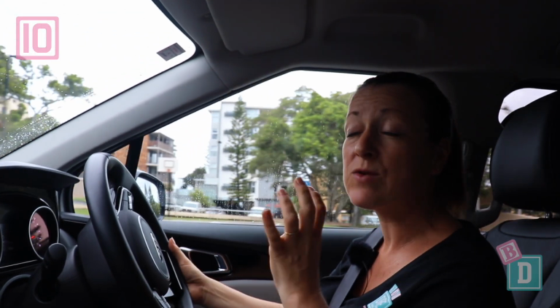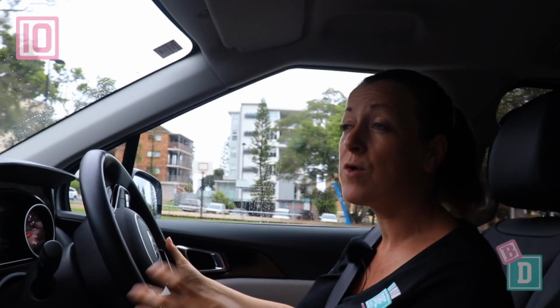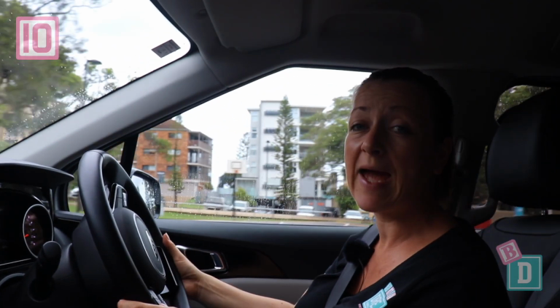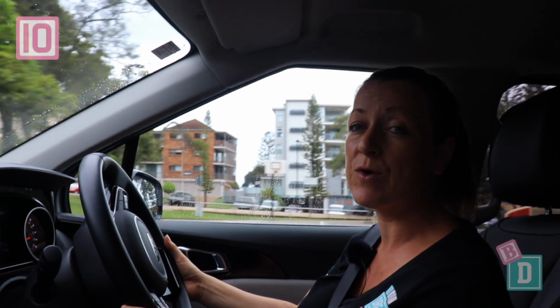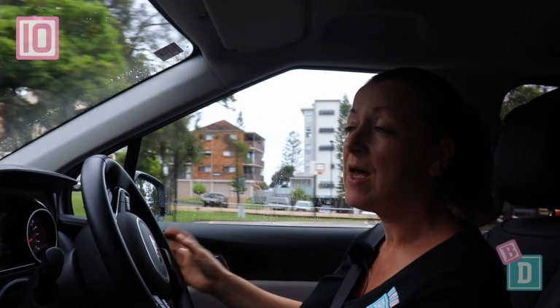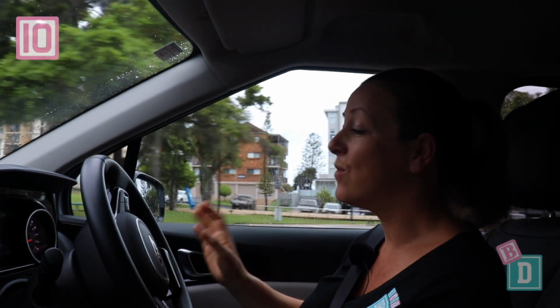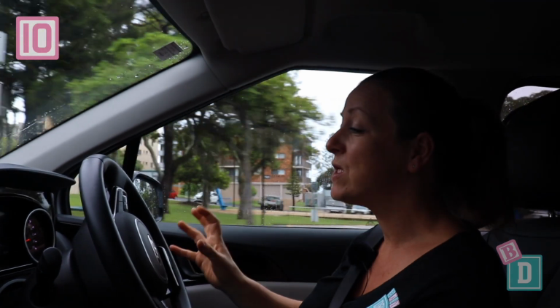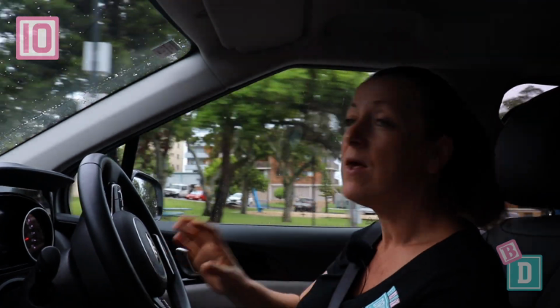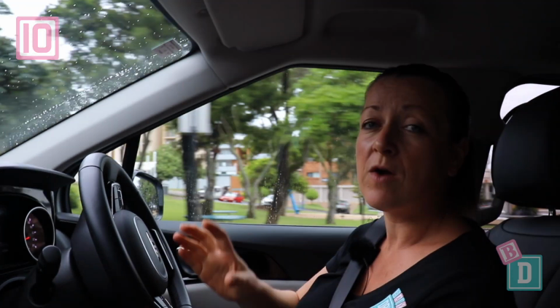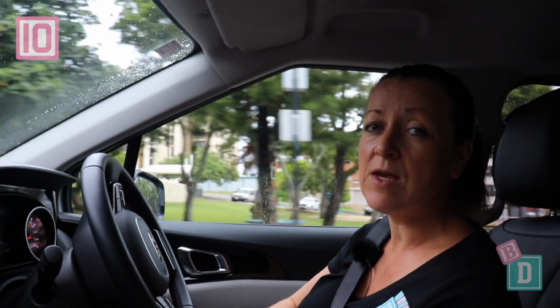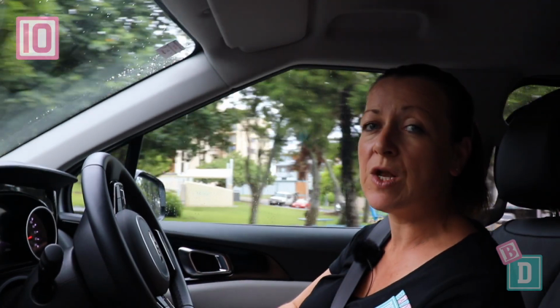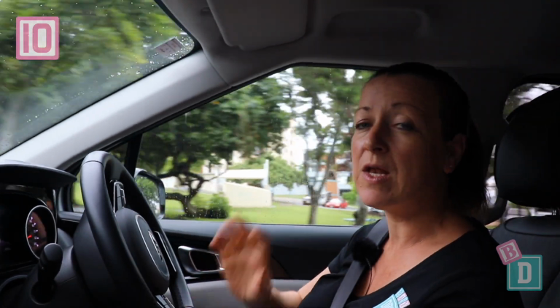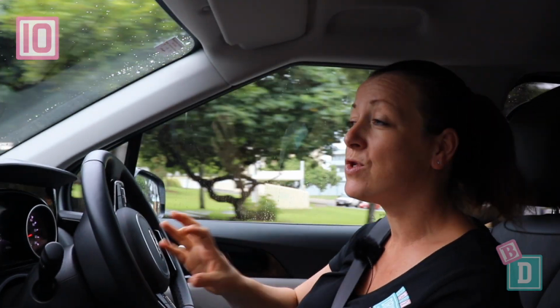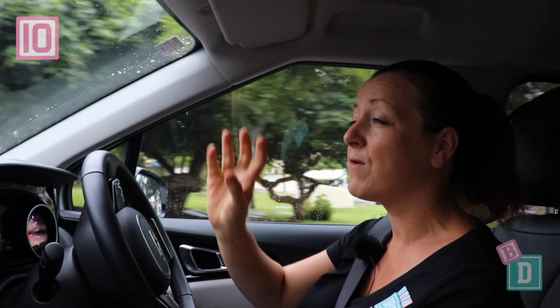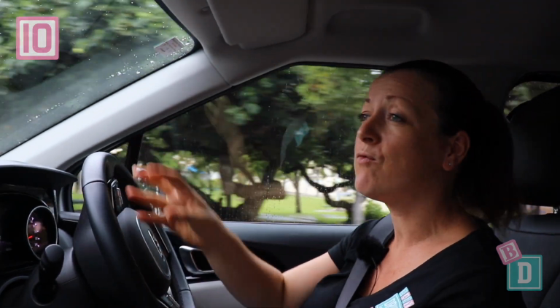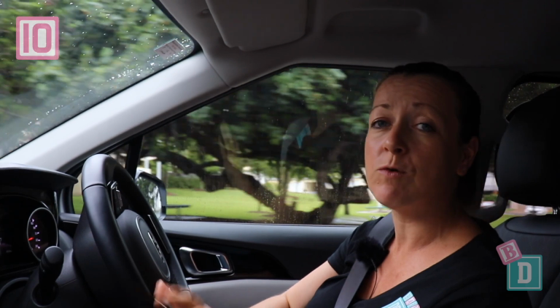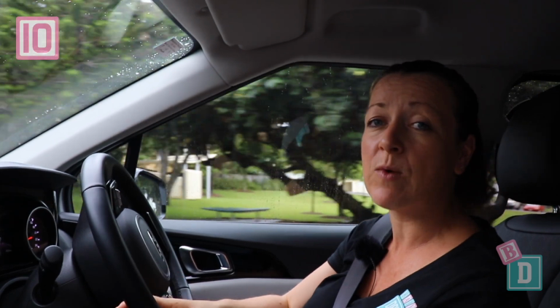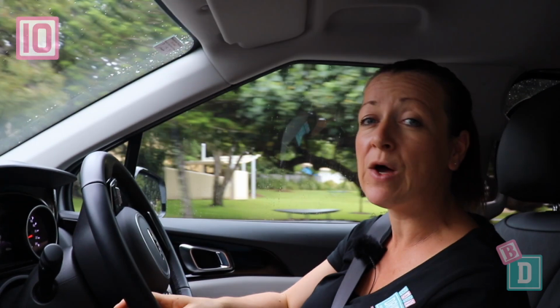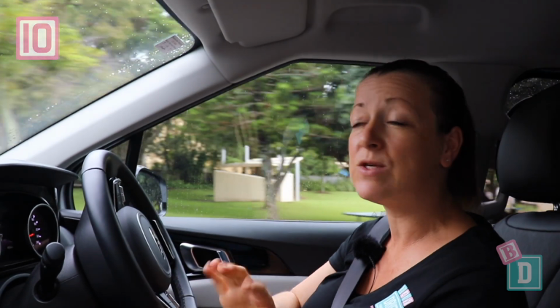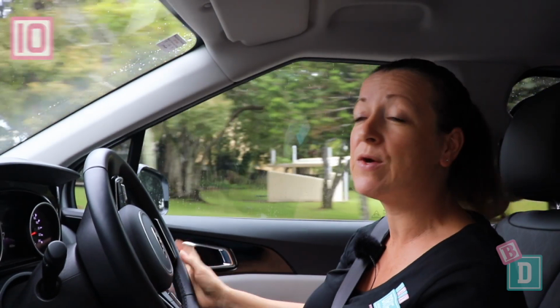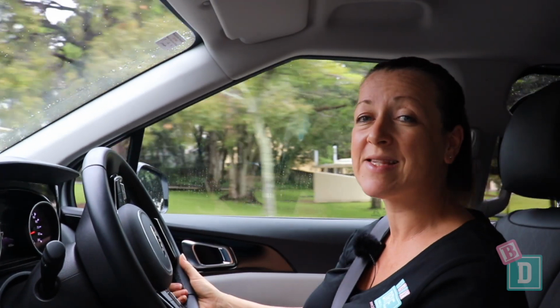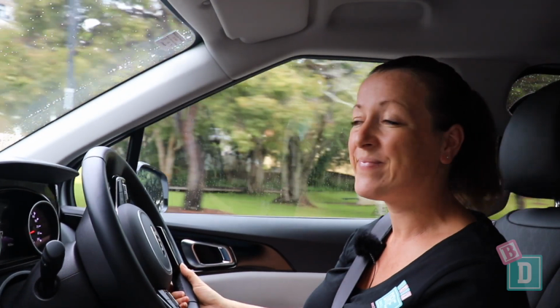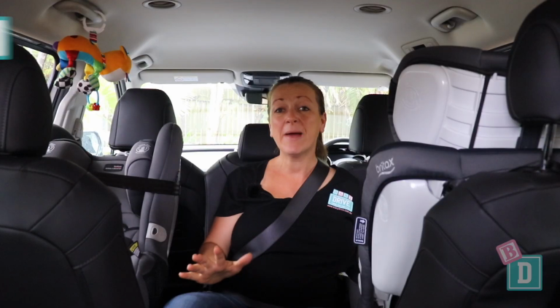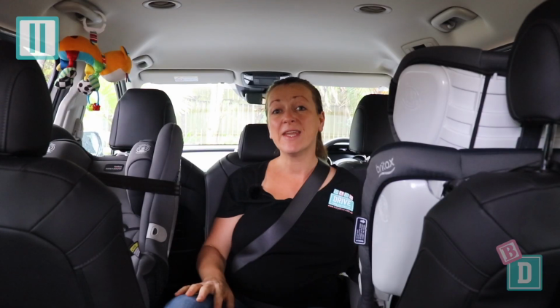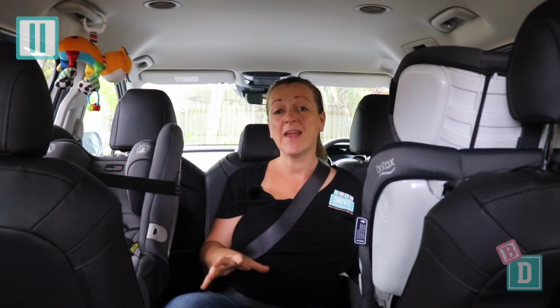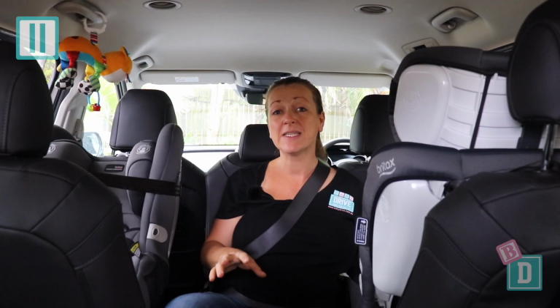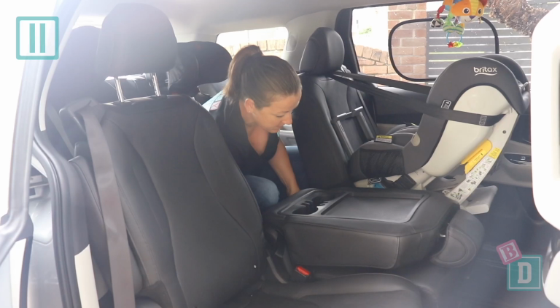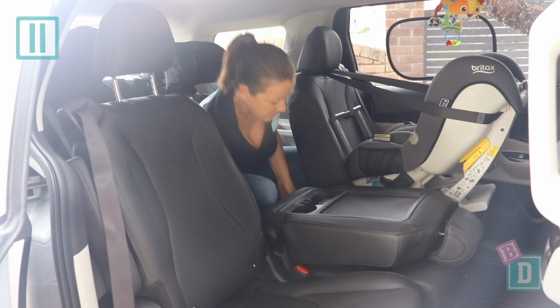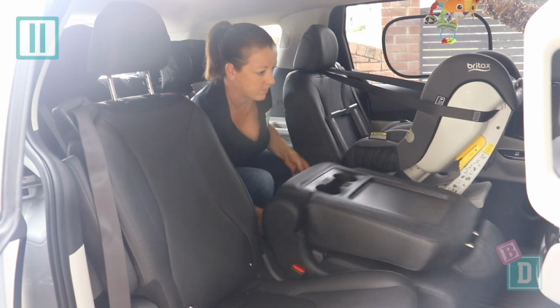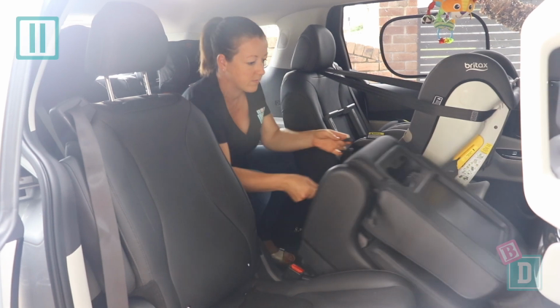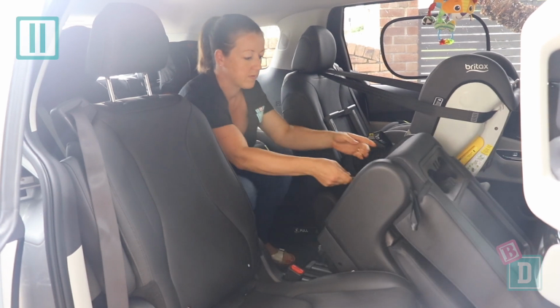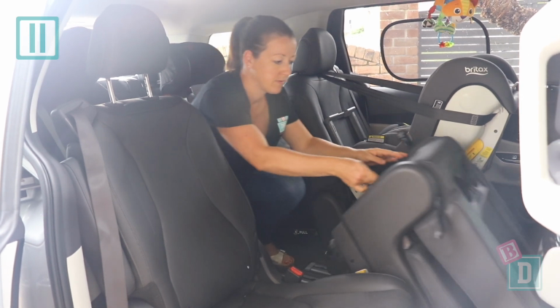Number ten: the cruise control in the new Carnival is really accurate, and the driver attention alert alerts you if the car in front of you pulls away at the lights and you haven't noticed.